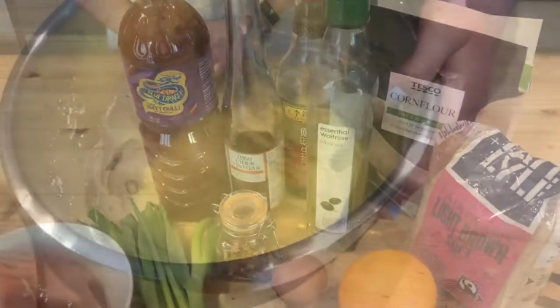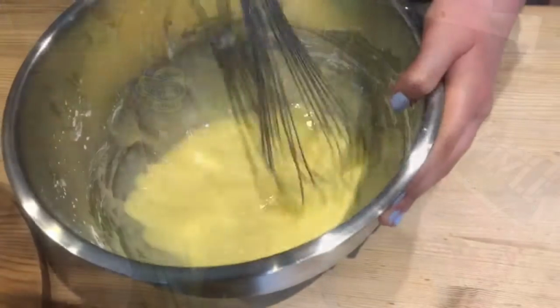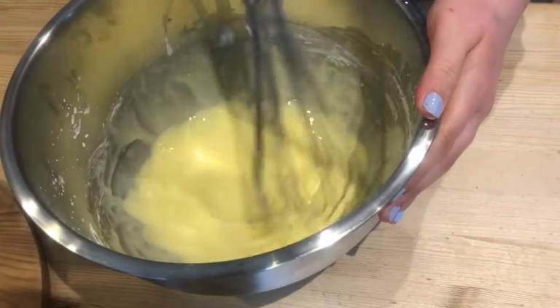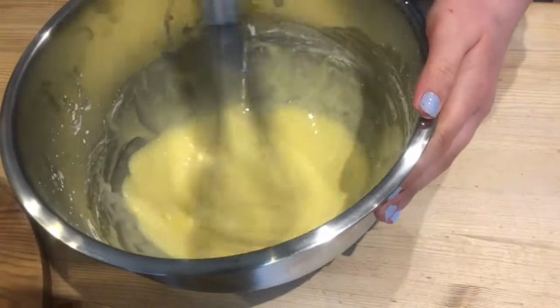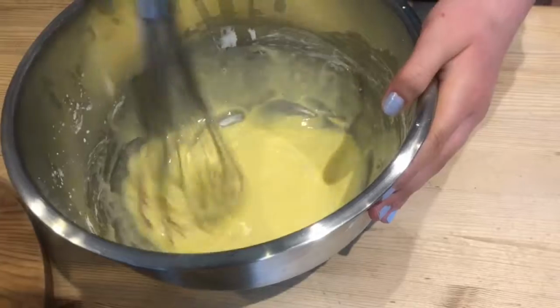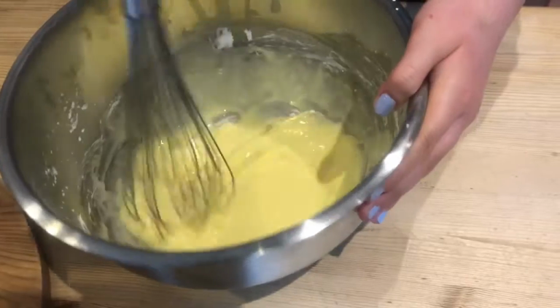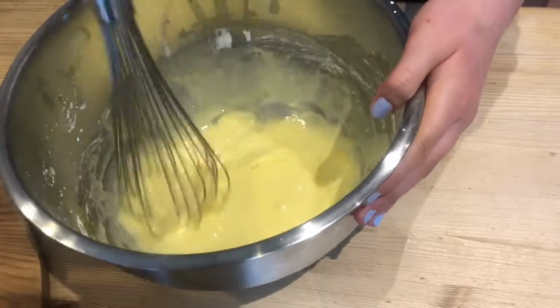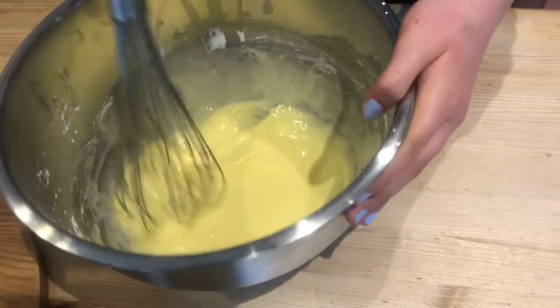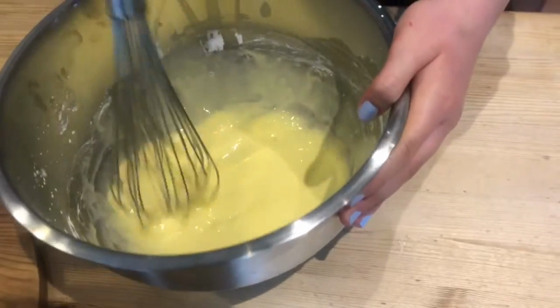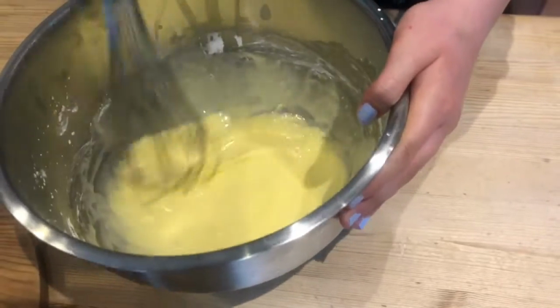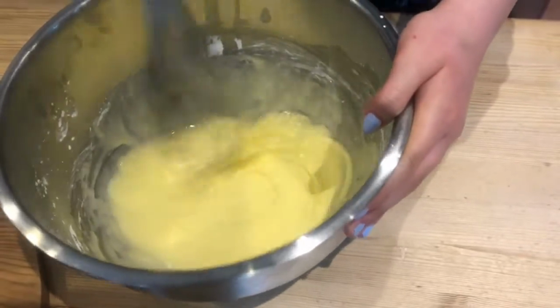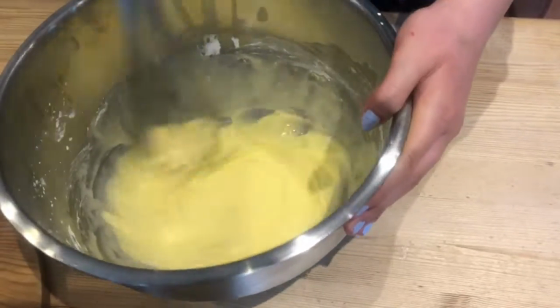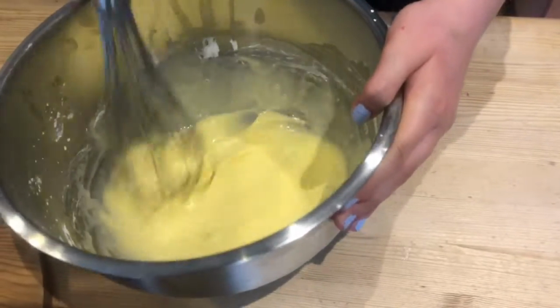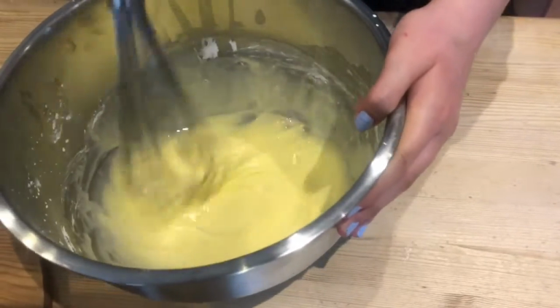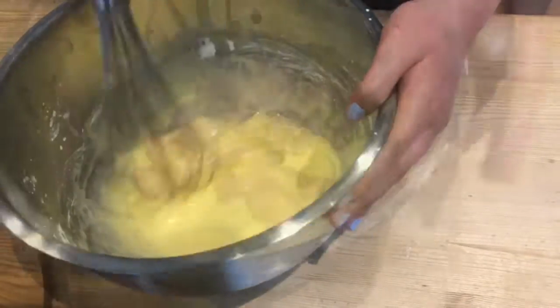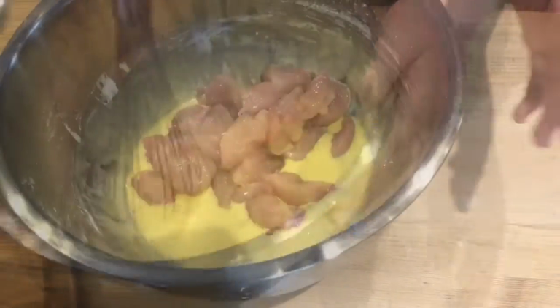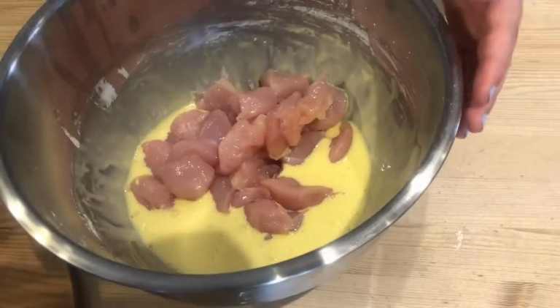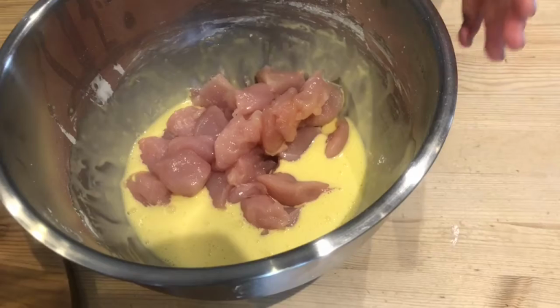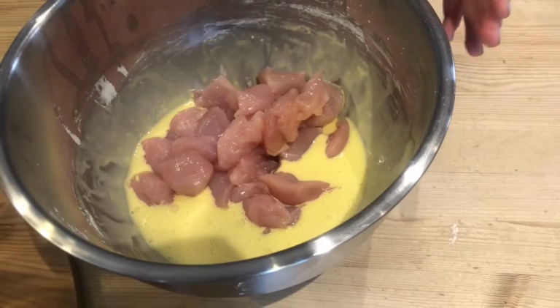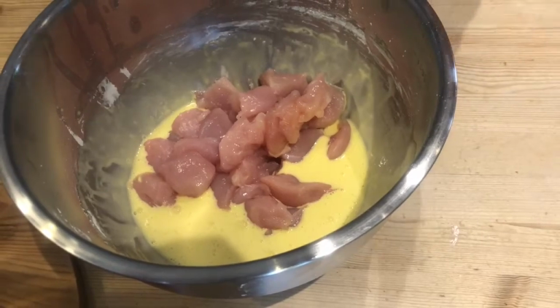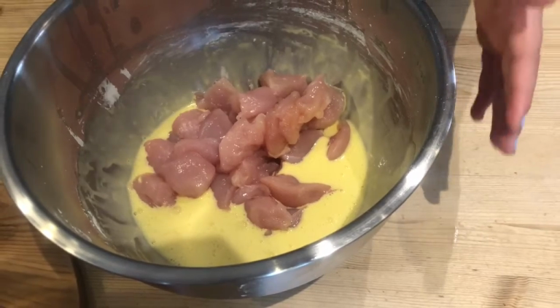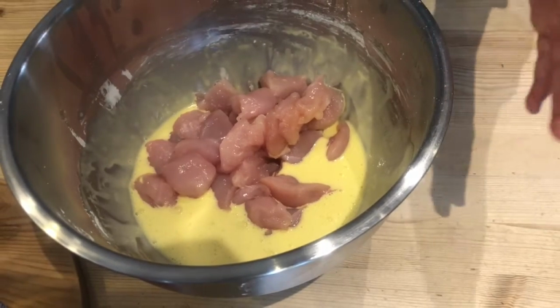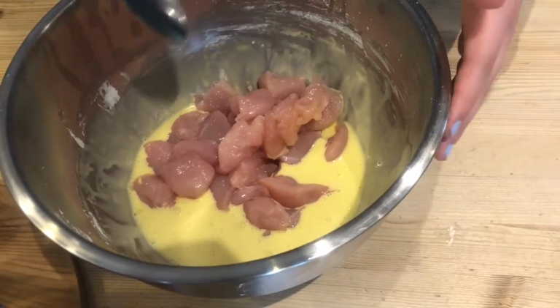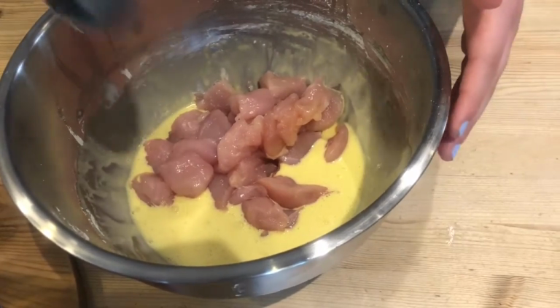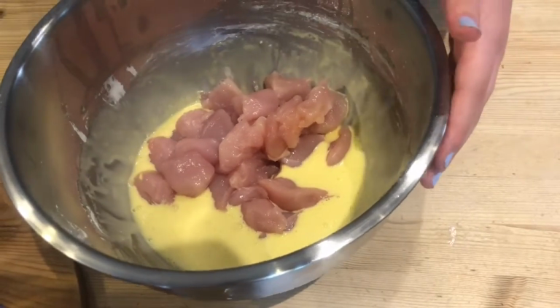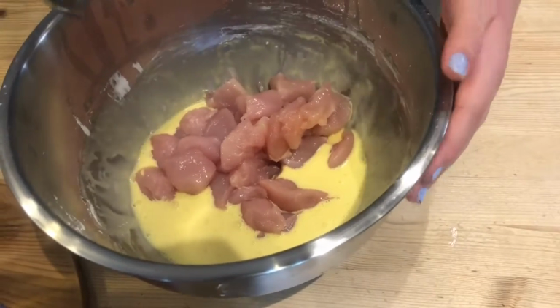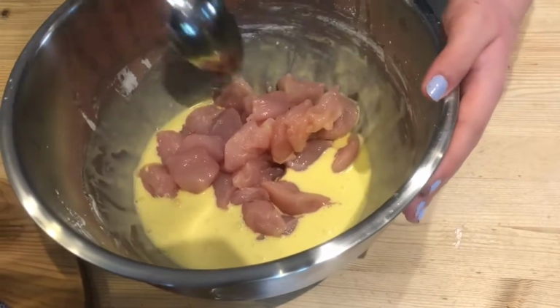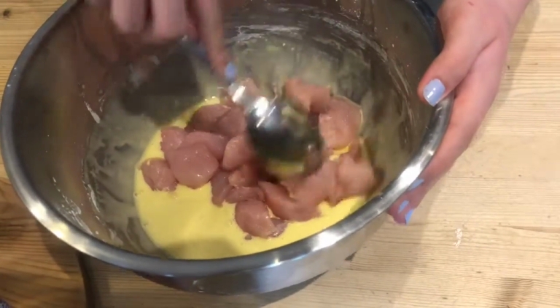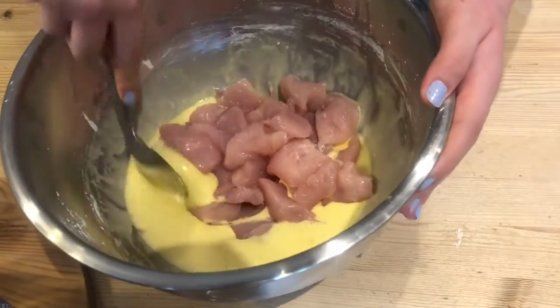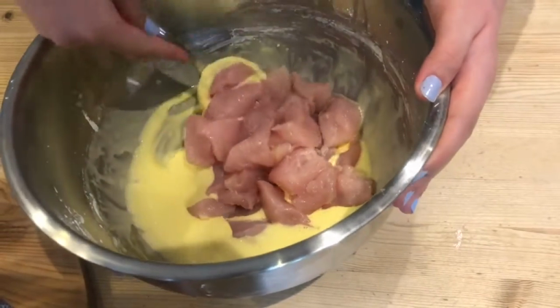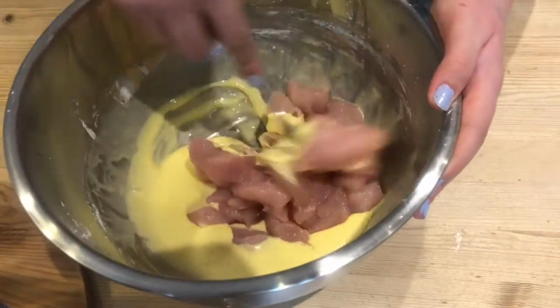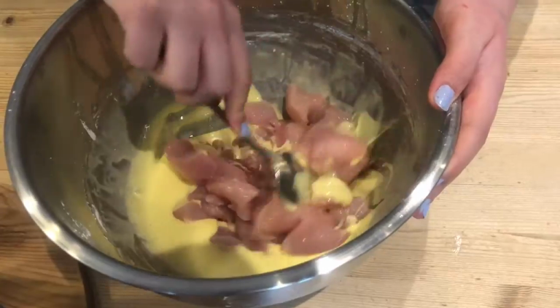We're going to start off by making a batter for our chicken out of a cup of corn flour and two beaten eggs. Now we're going to add in our chicken that has been cut up into chunks, and stir it around to make sure that they are all evenly coated in the batter.